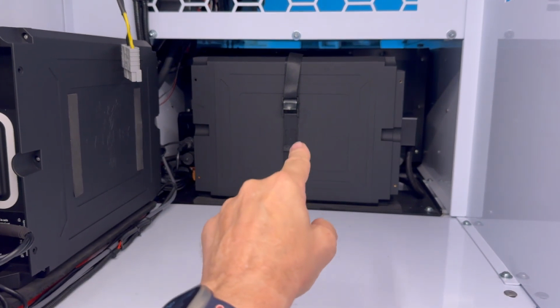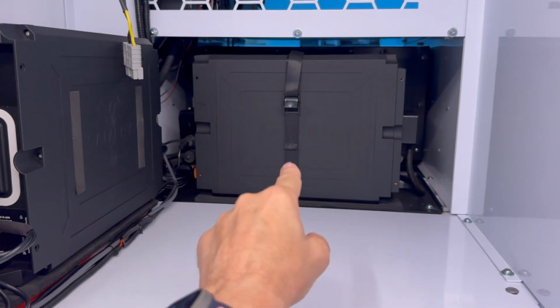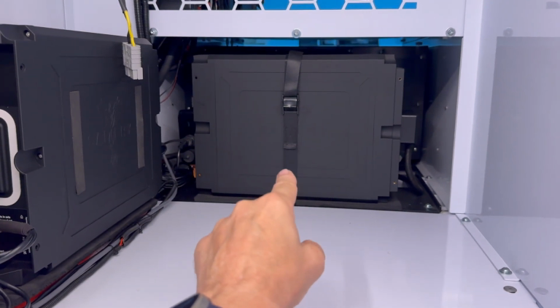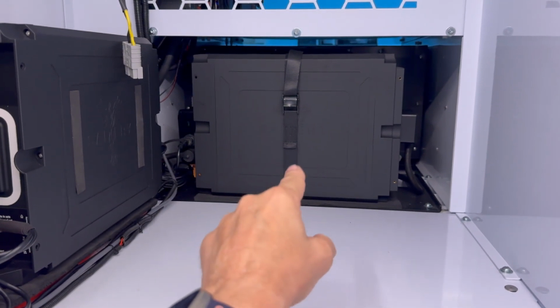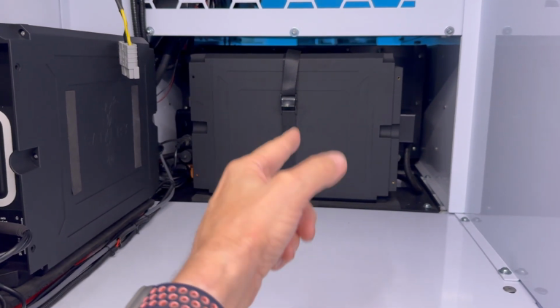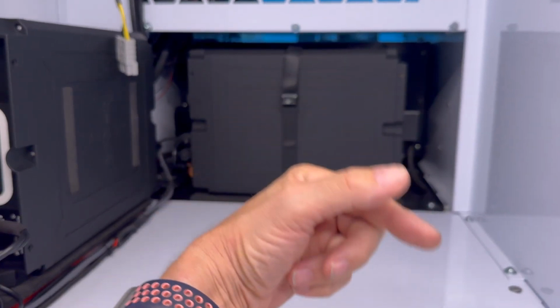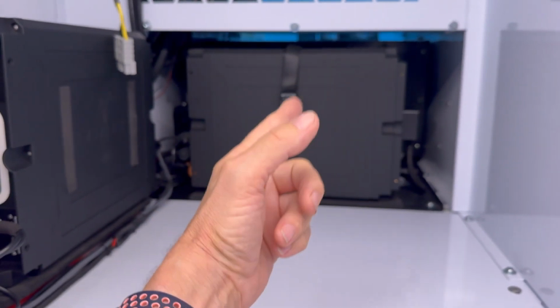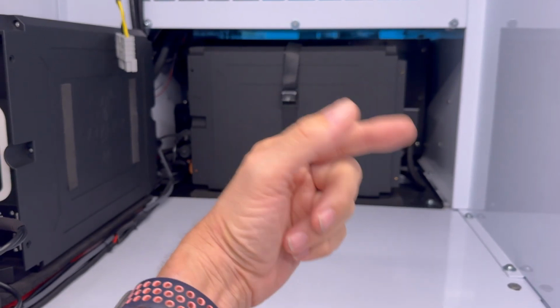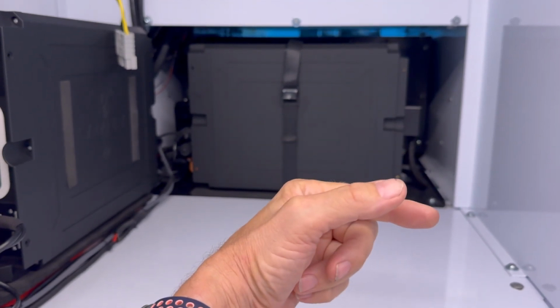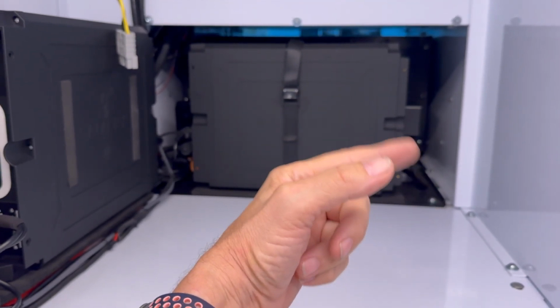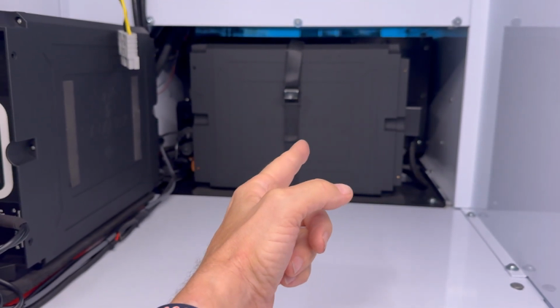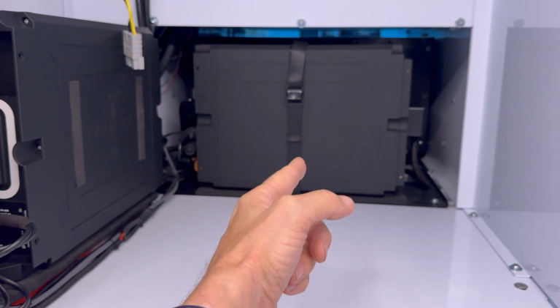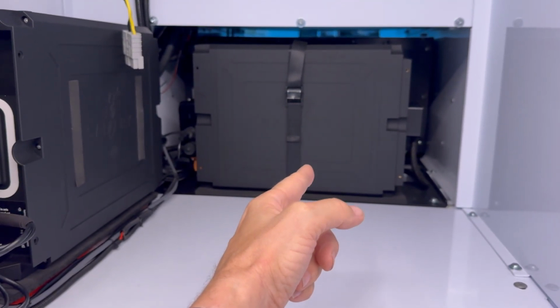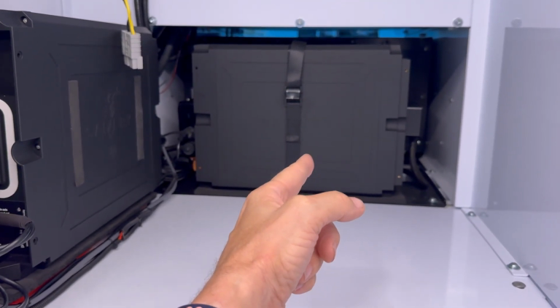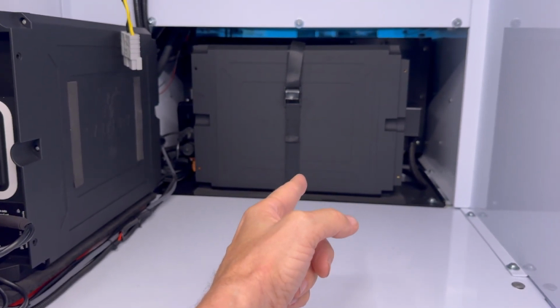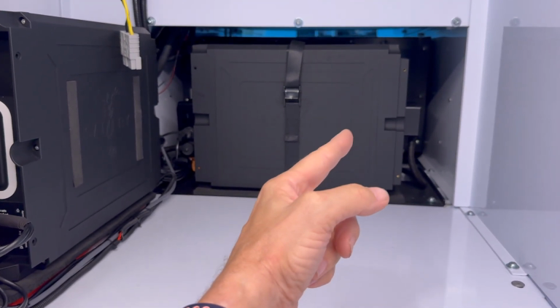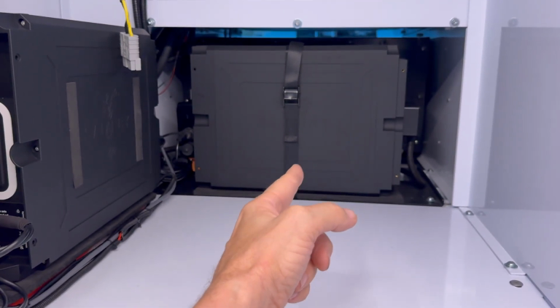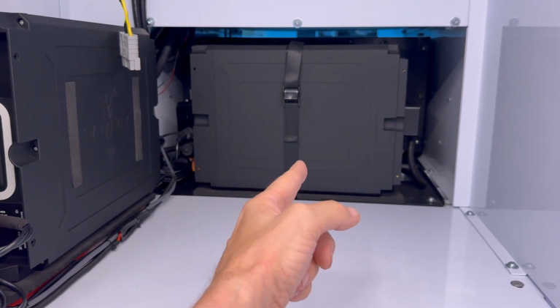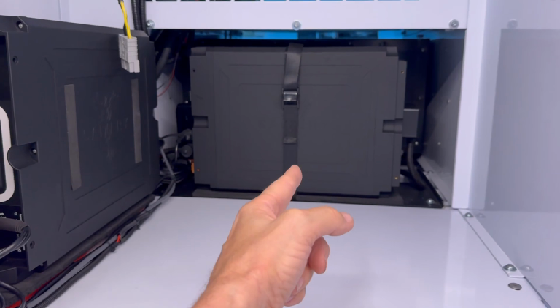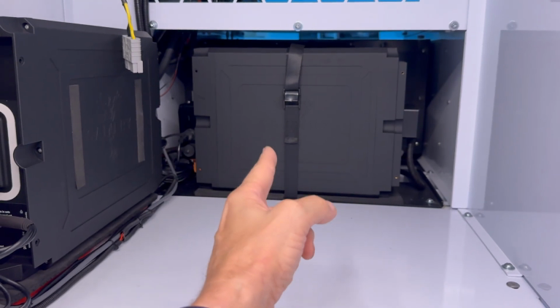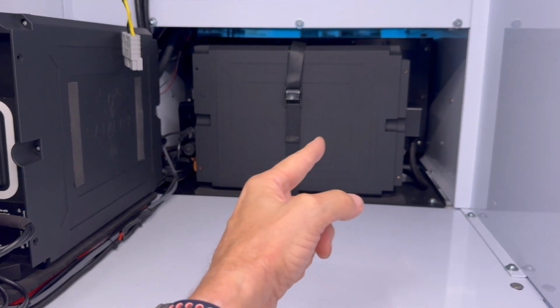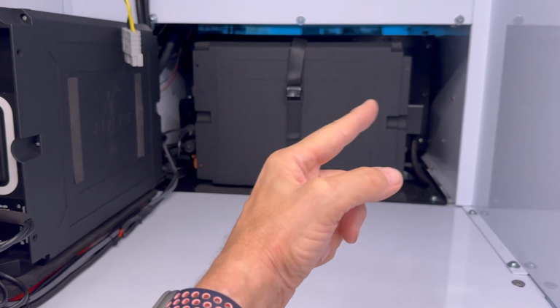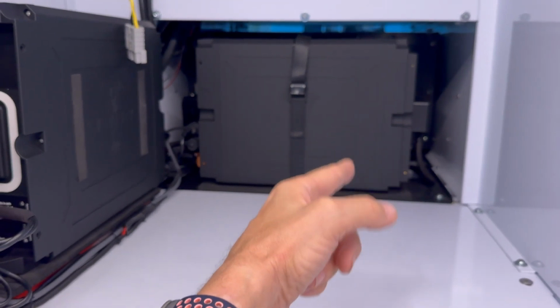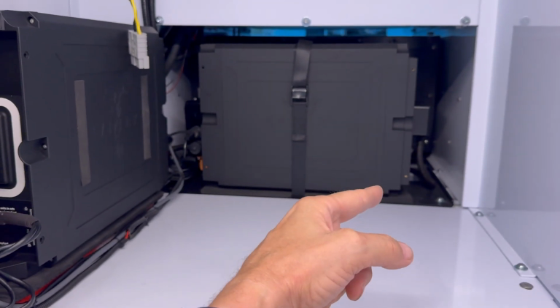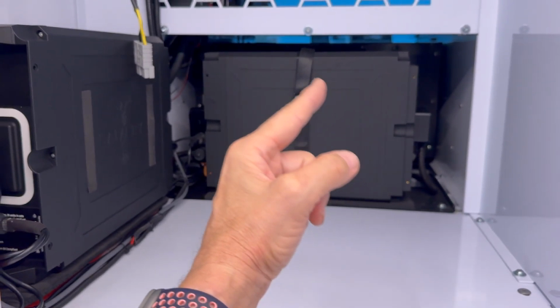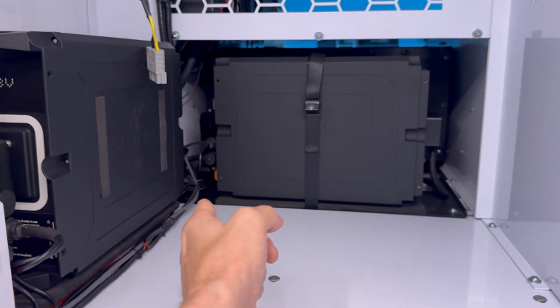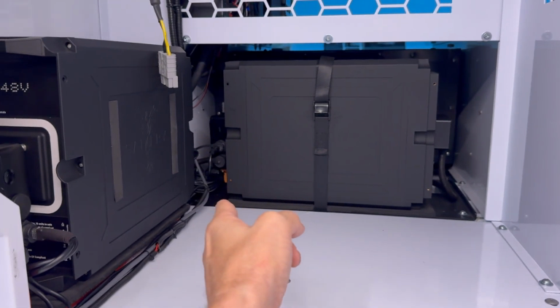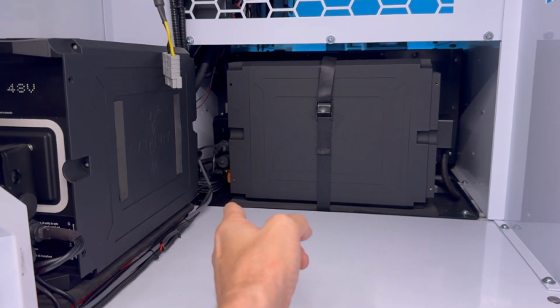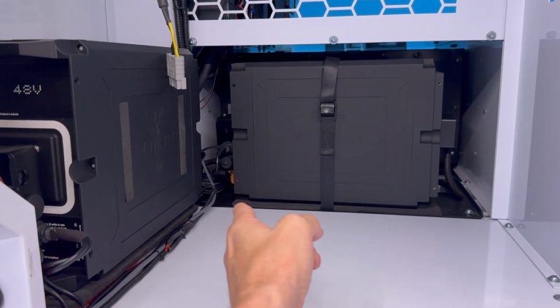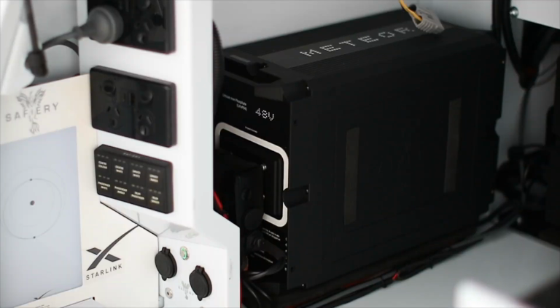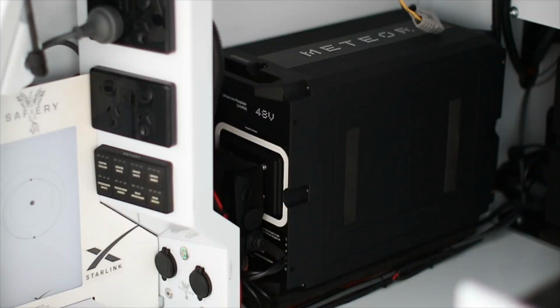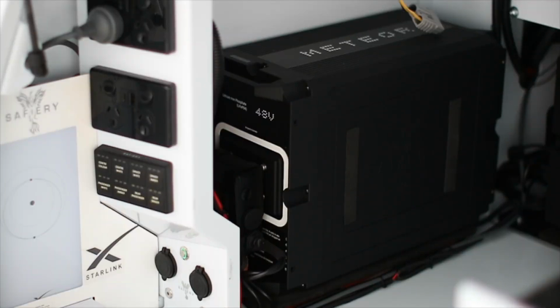The two media batteries are 200 amp hour each at 12 volt equivalent. They're tucked in there — we don't need to see them because we can turn them on and off from the outside. I'm going to show you the button in a minute, and we can also see the cells inside.